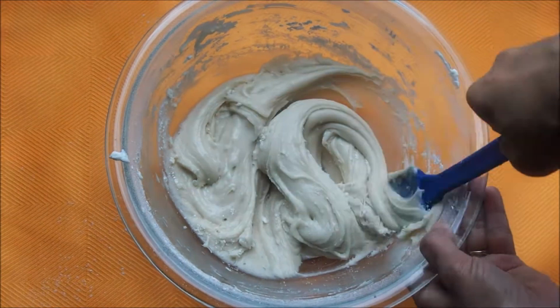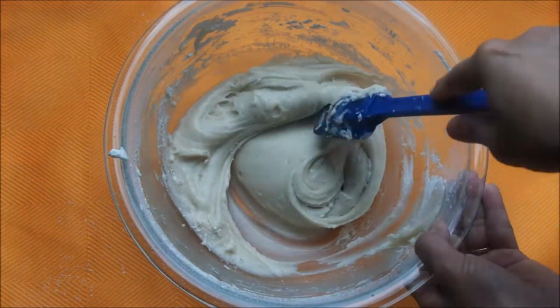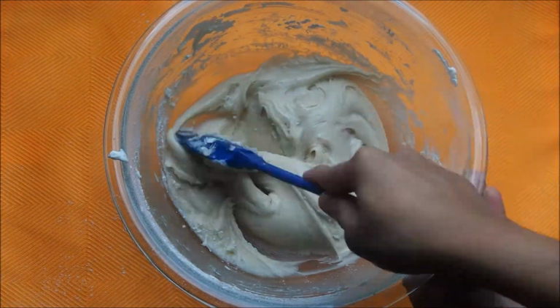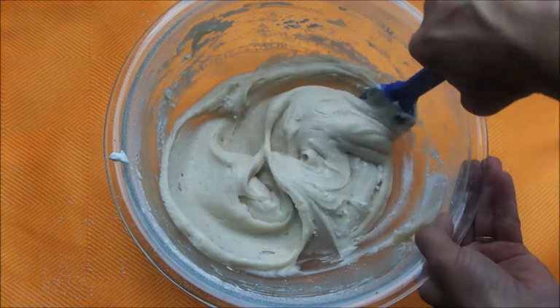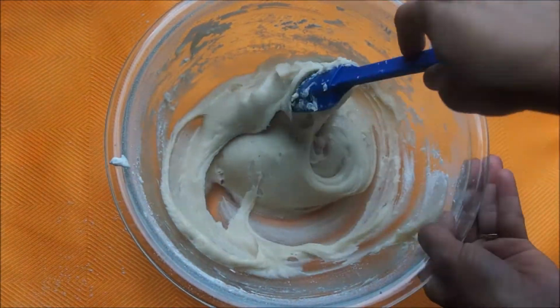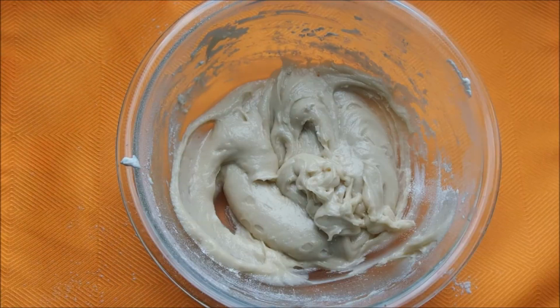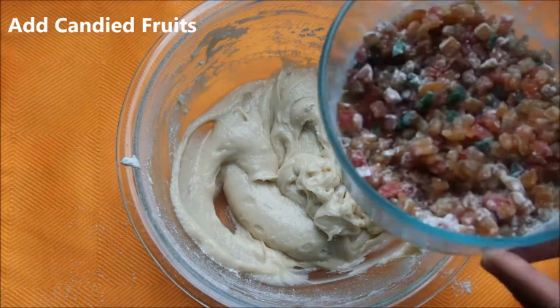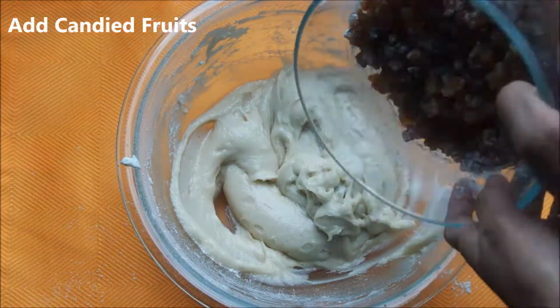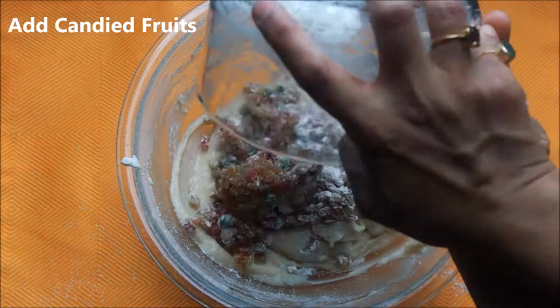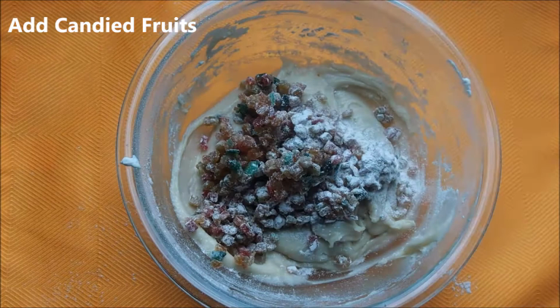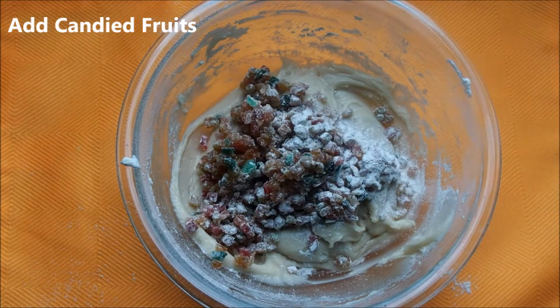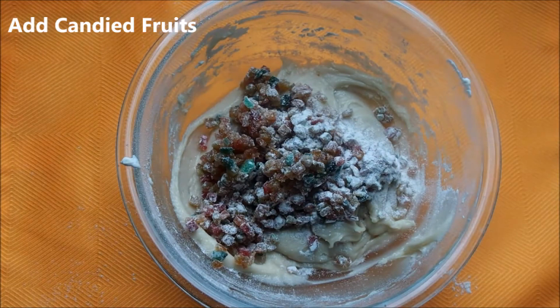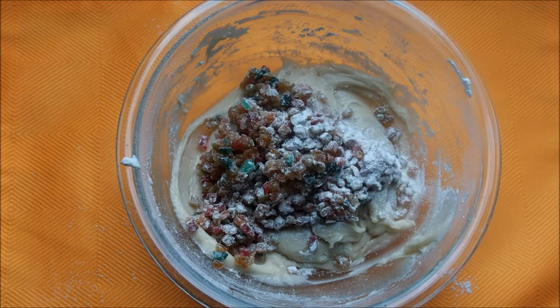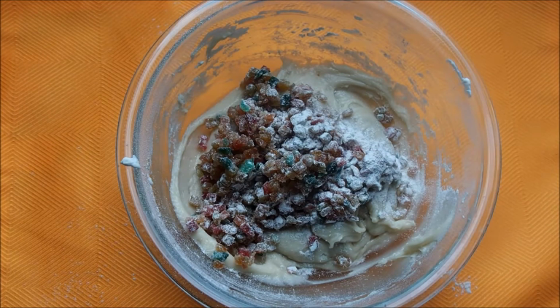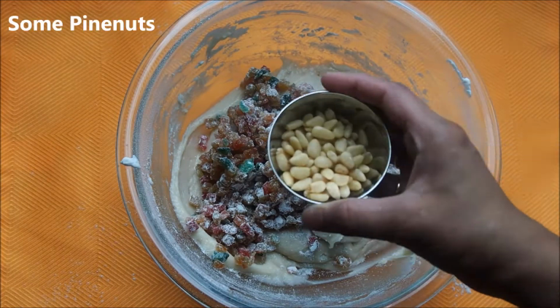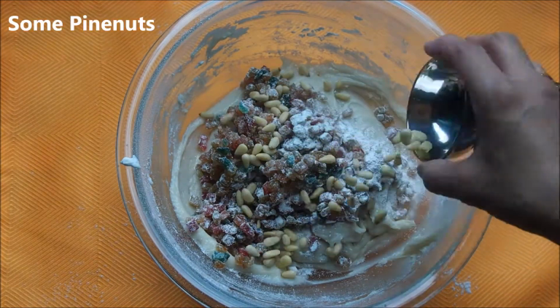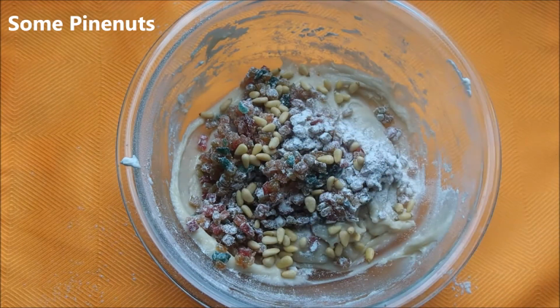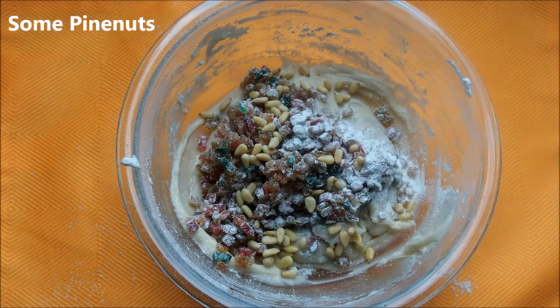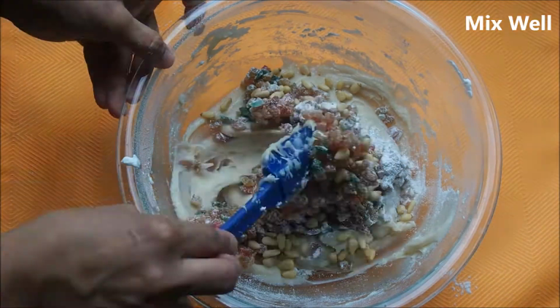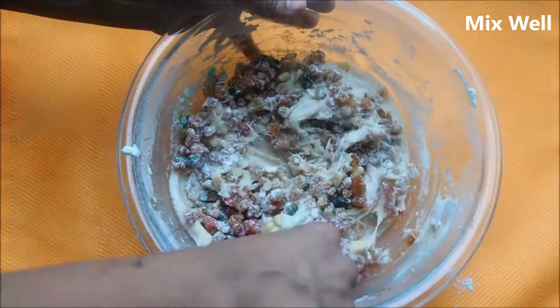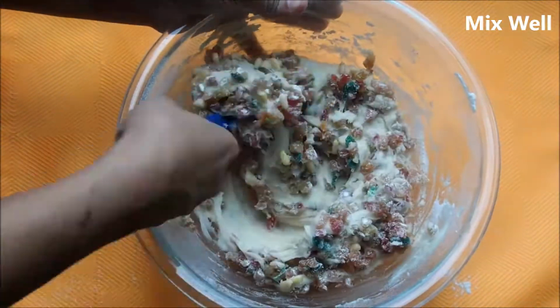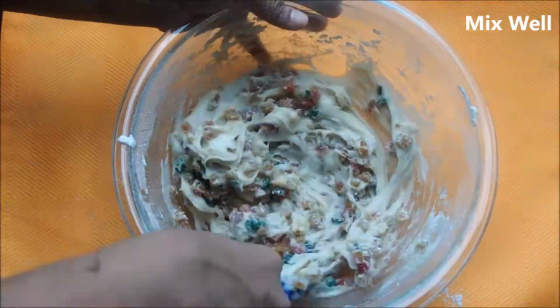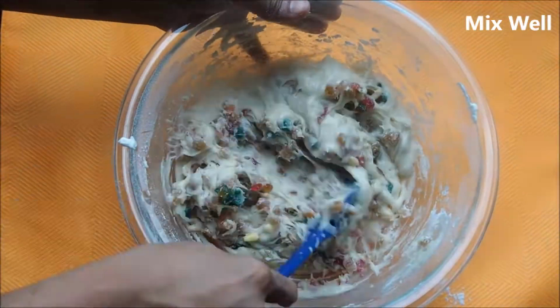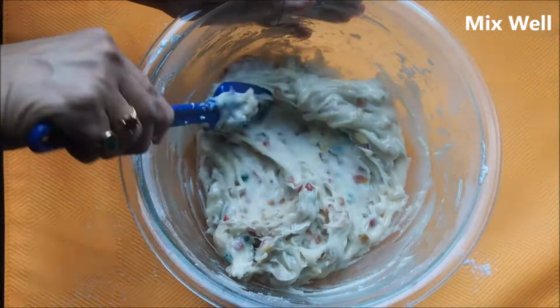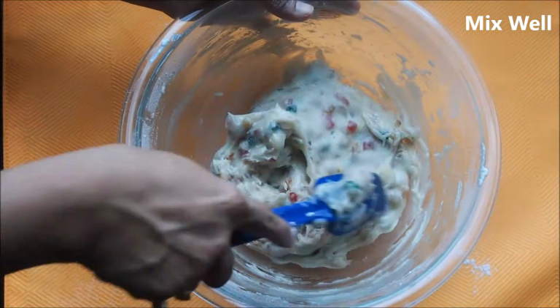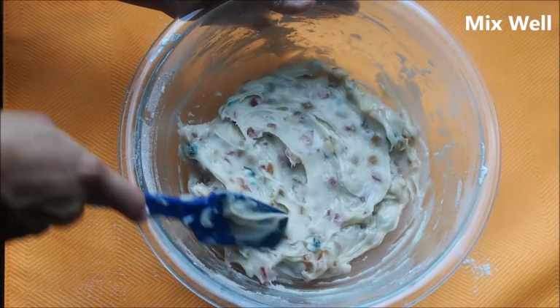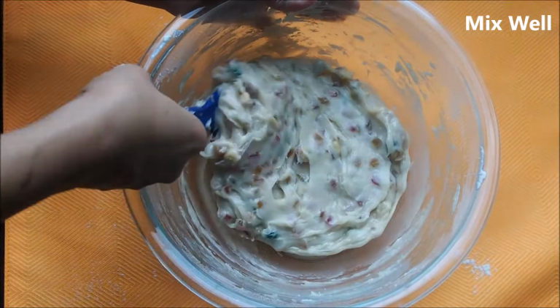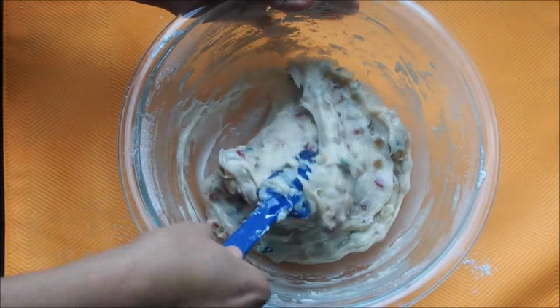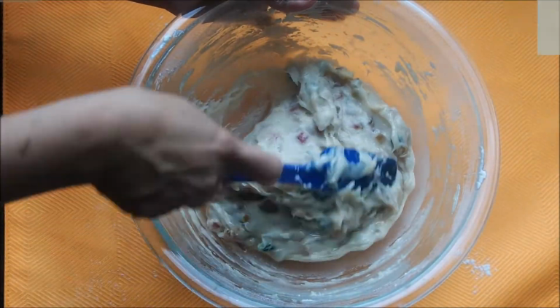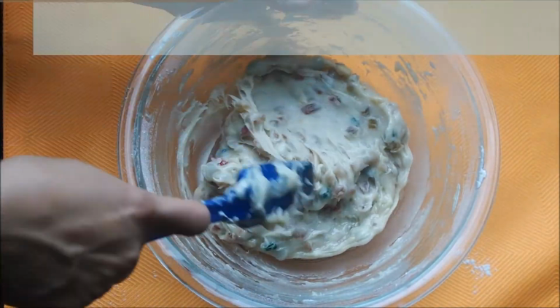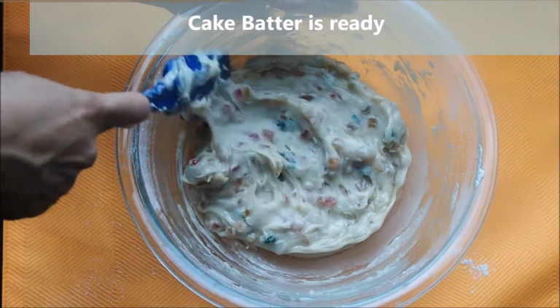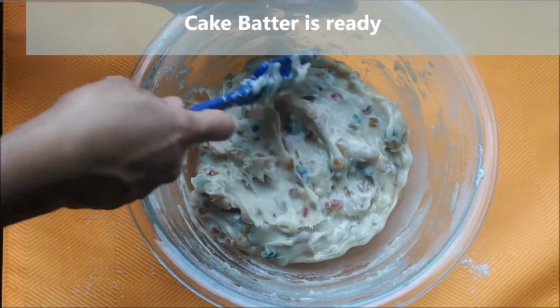To this mixture, now add the candied fruits that we had mixed with some all-purpose flour, and I'm also adding some pine nuts. Give everything a good mix. The cake batter is now ready.